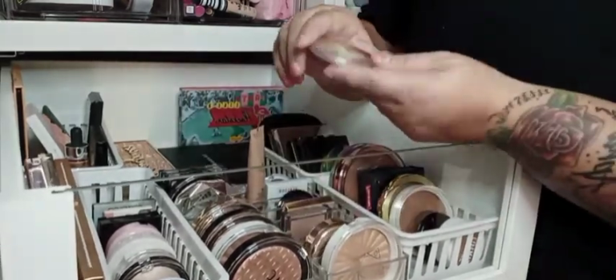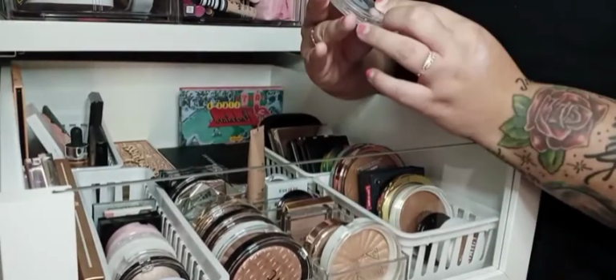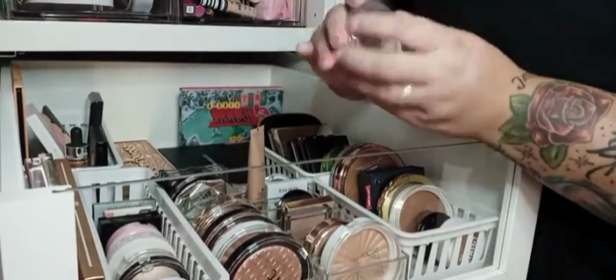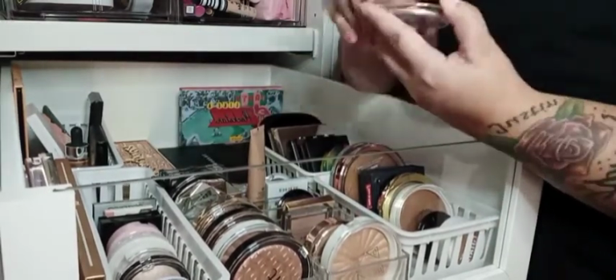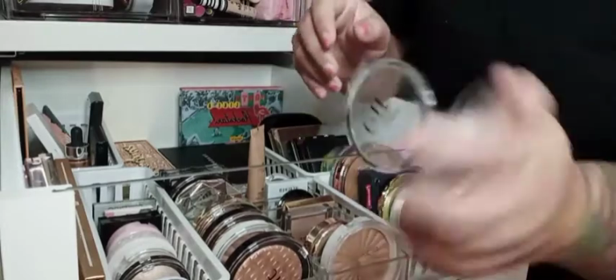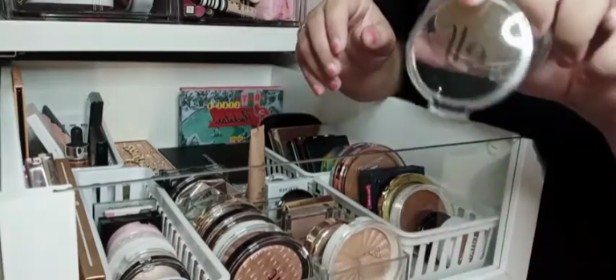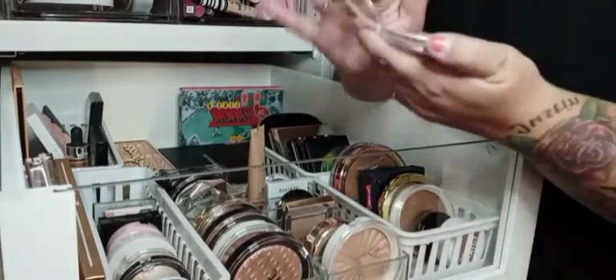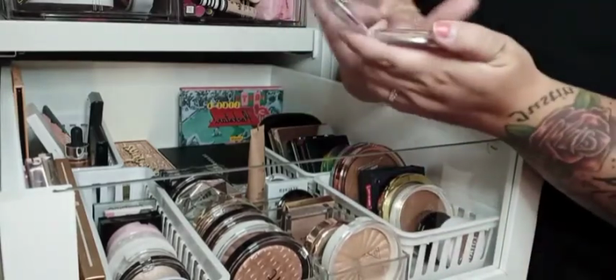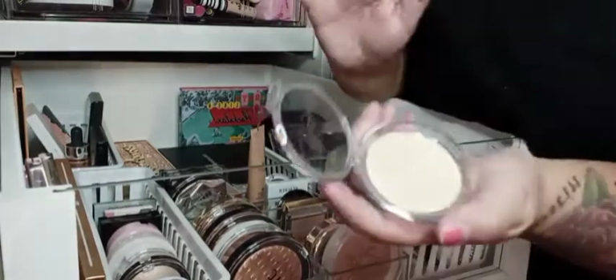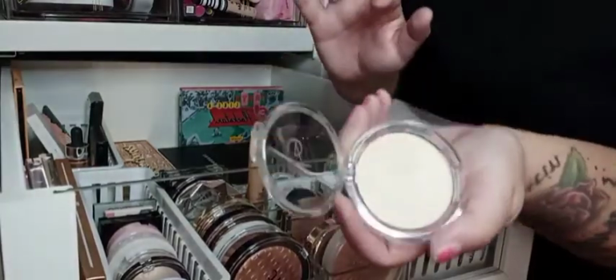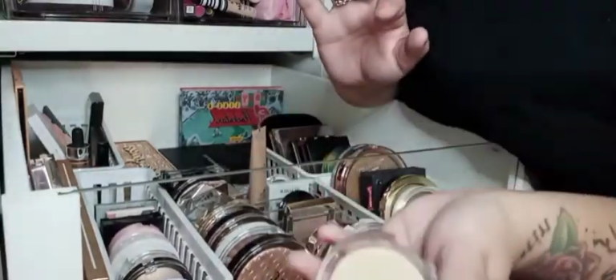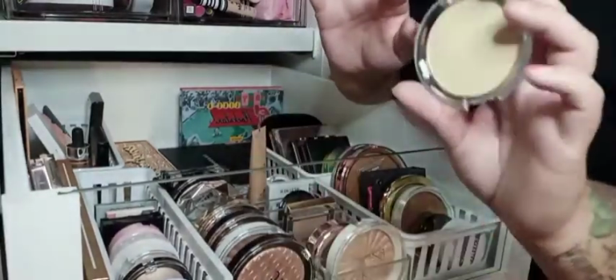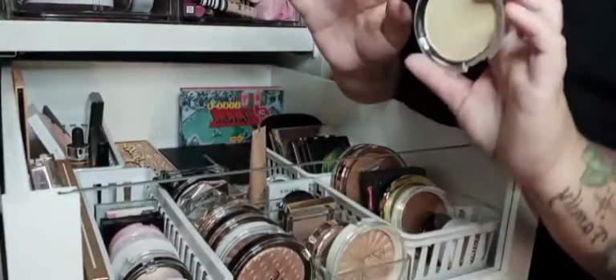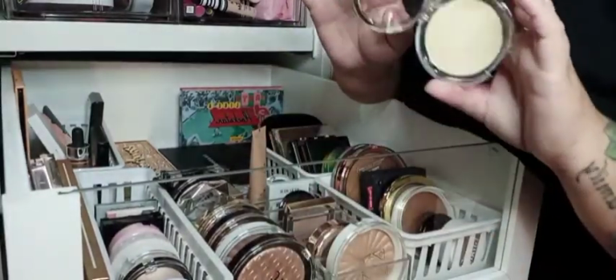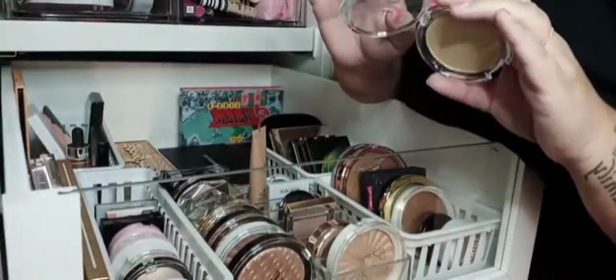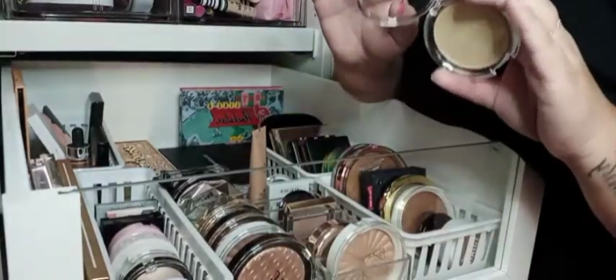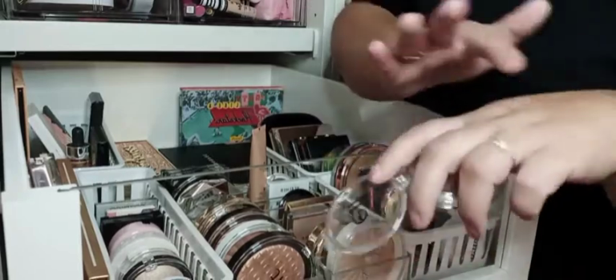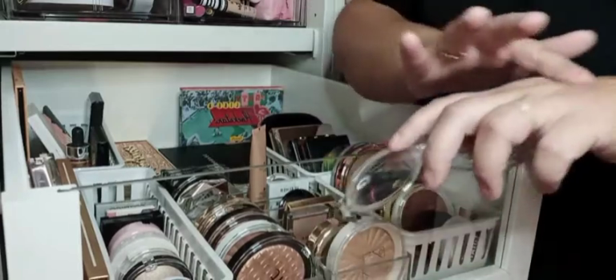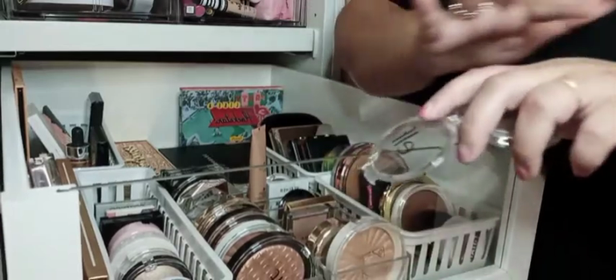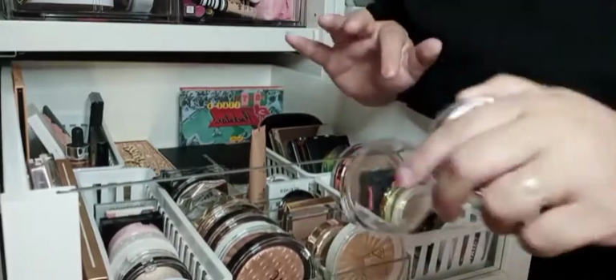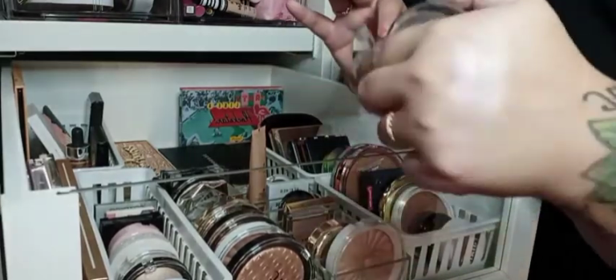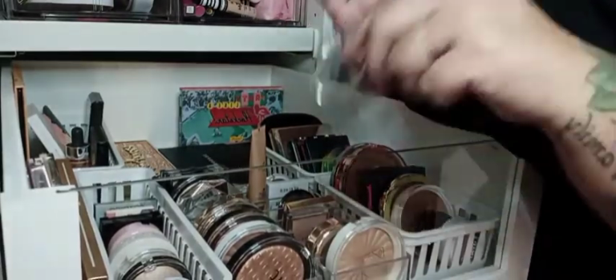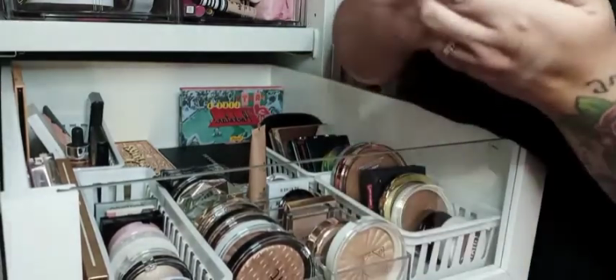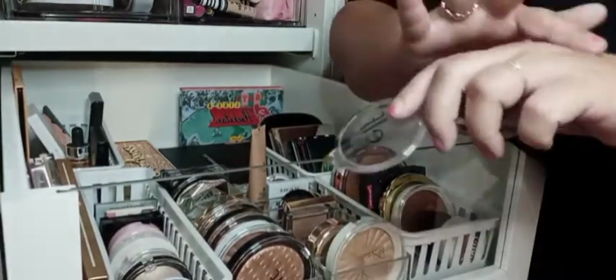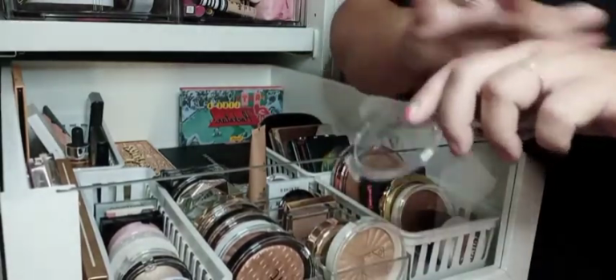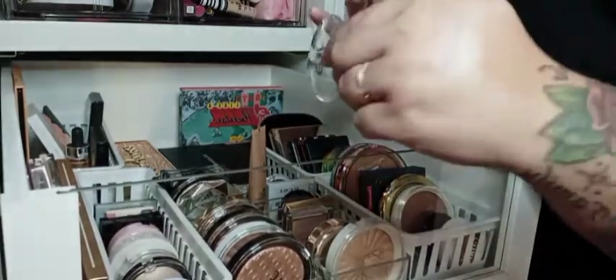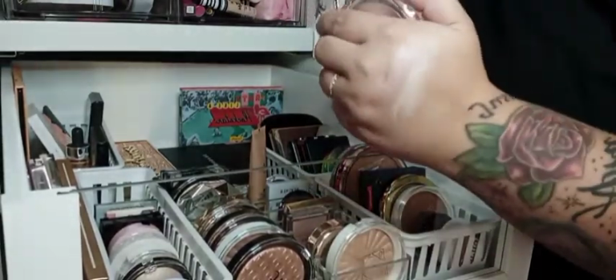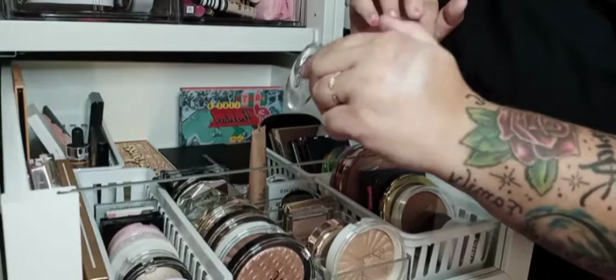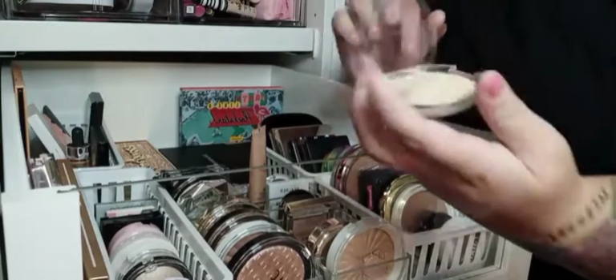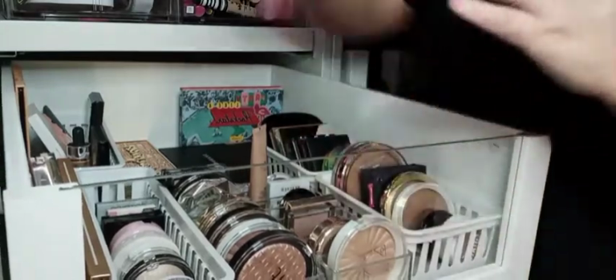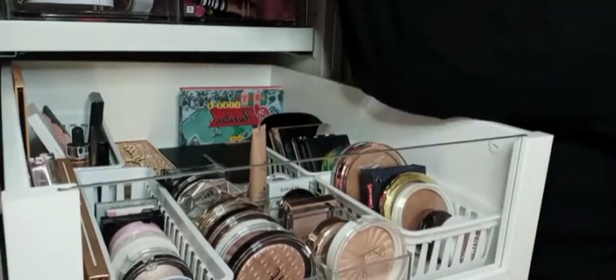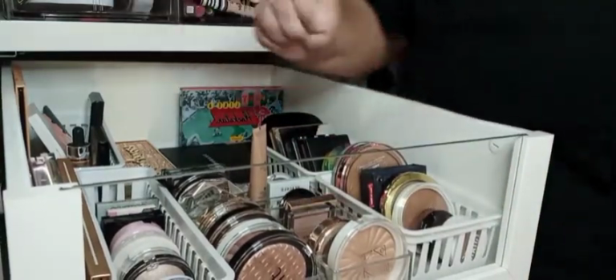I have this e.l.f. White Pearl Highlighter. It looks rather yellow because of the lighting. I'm going to go ahead and declutter it — I think I never reach for it, so I really feel like there's no reason to have it in my collection.